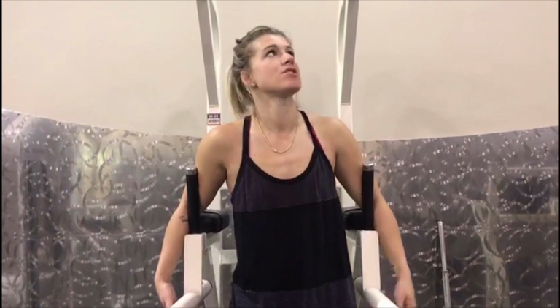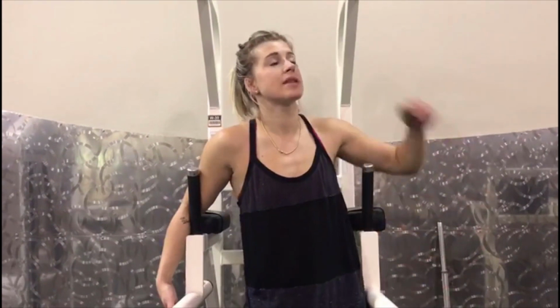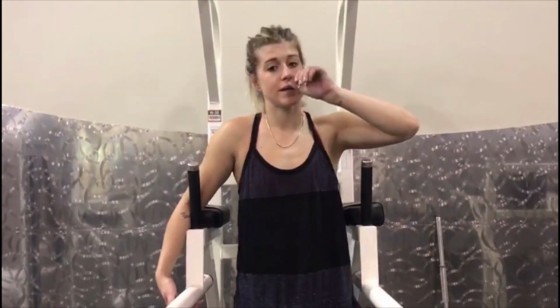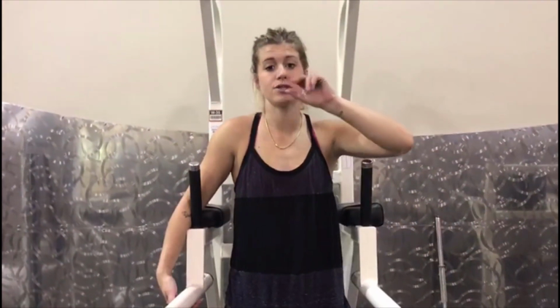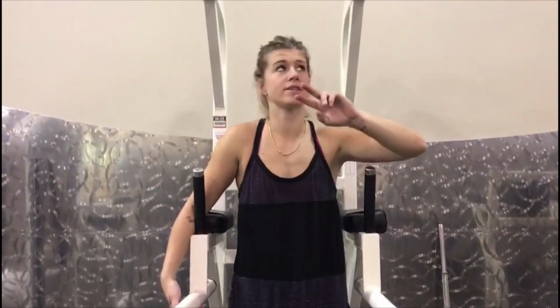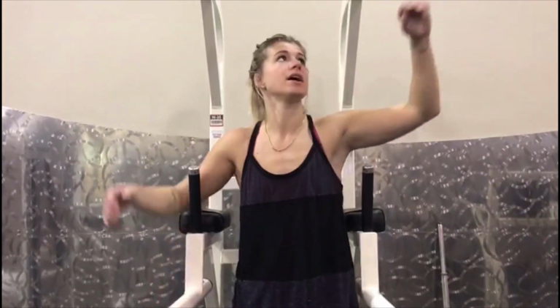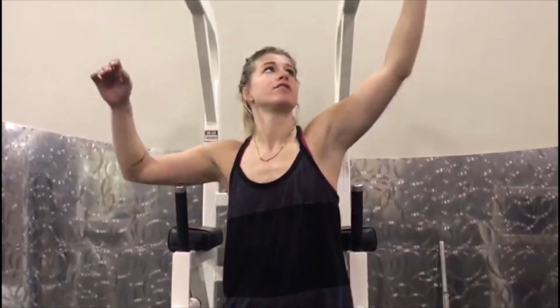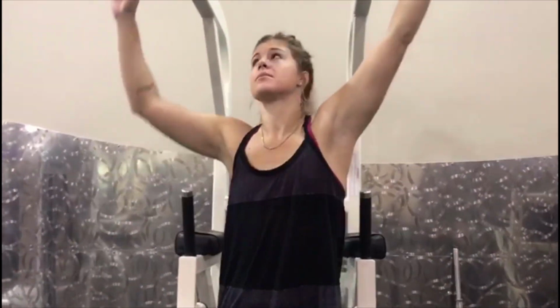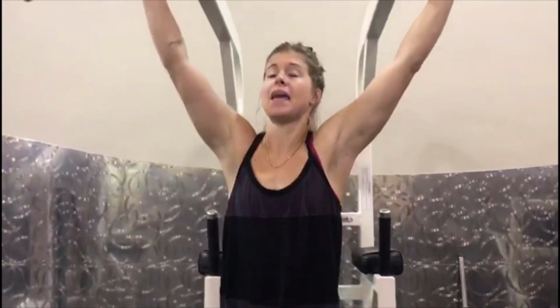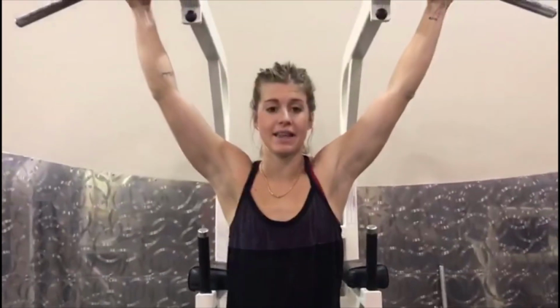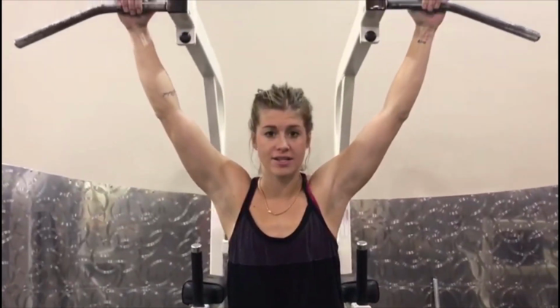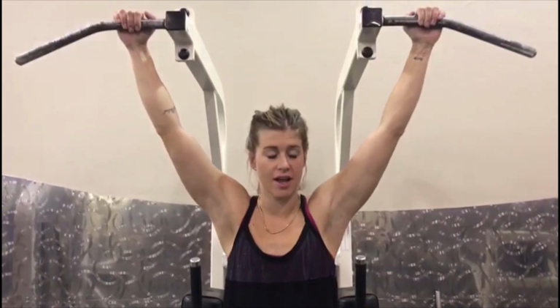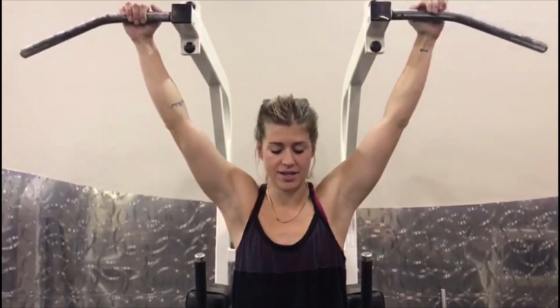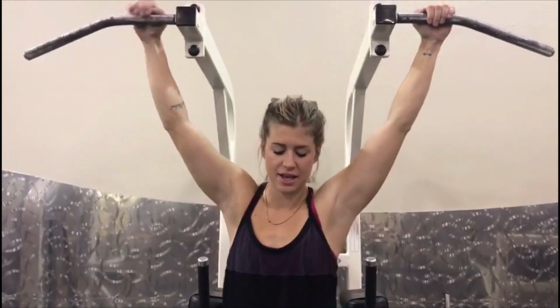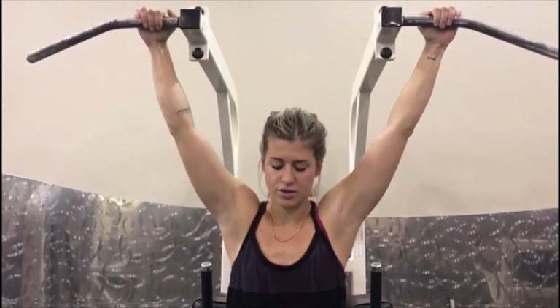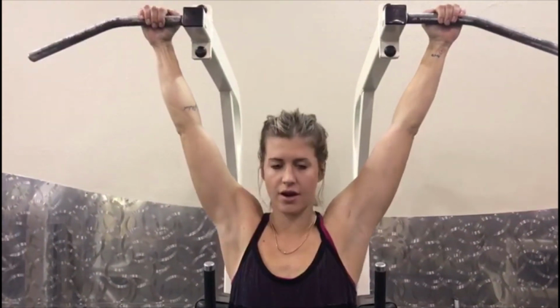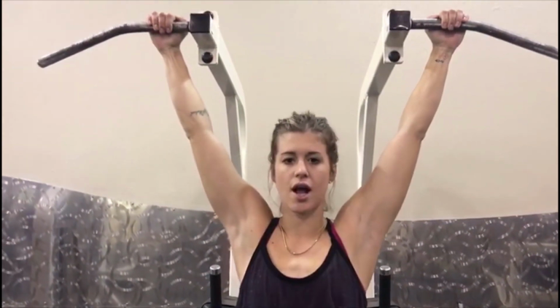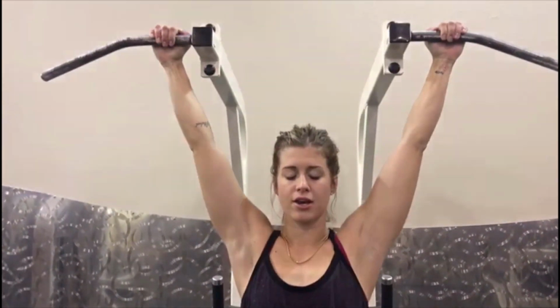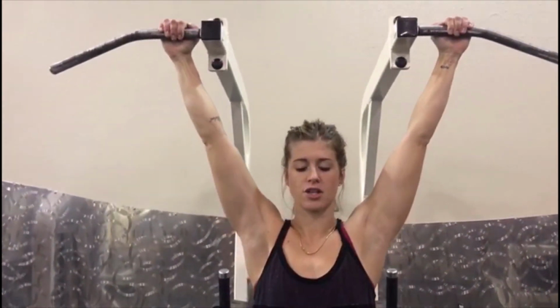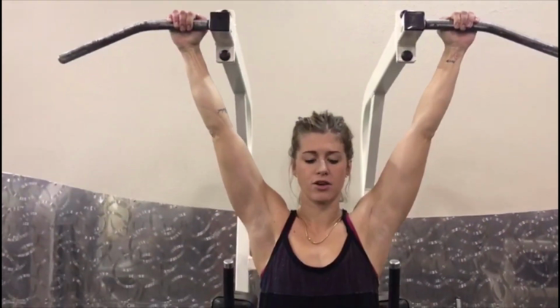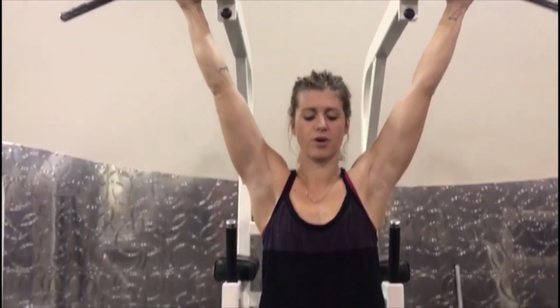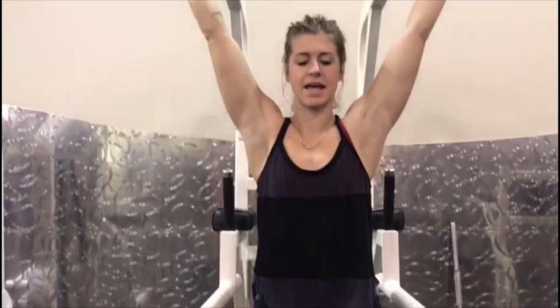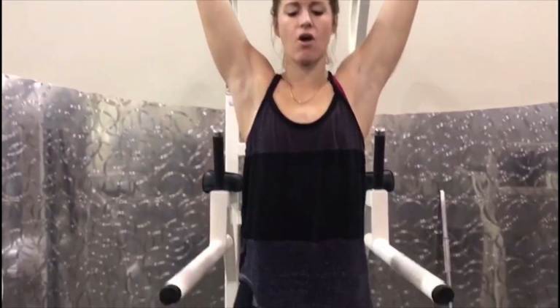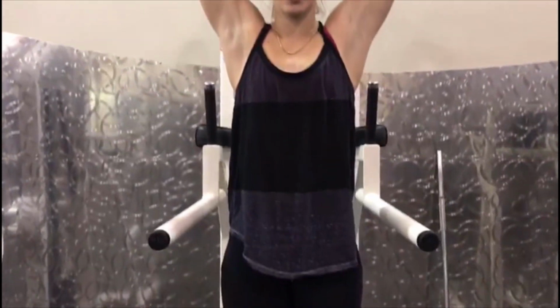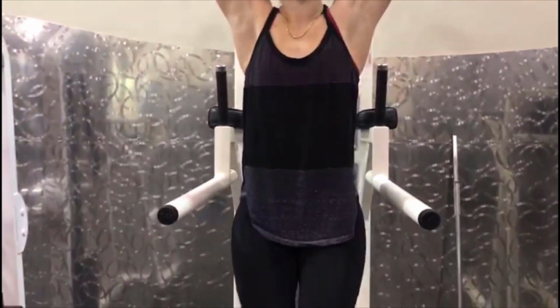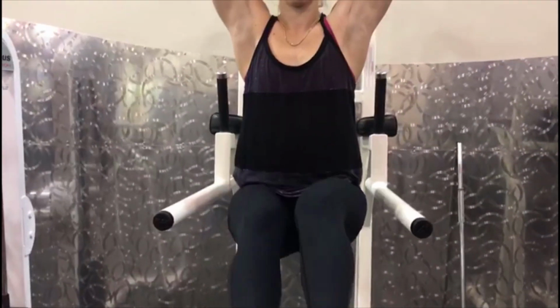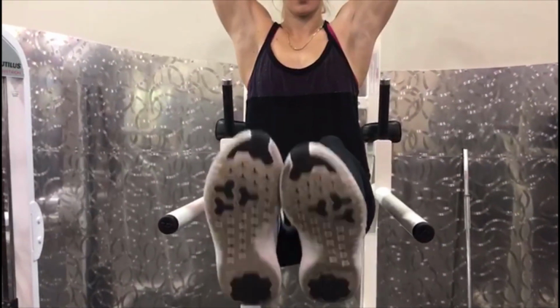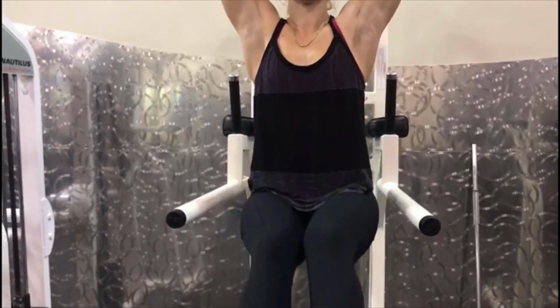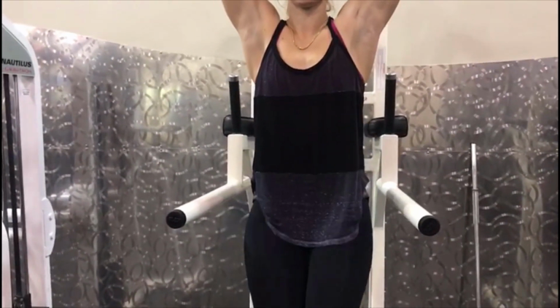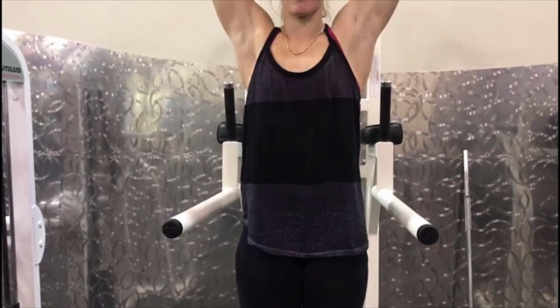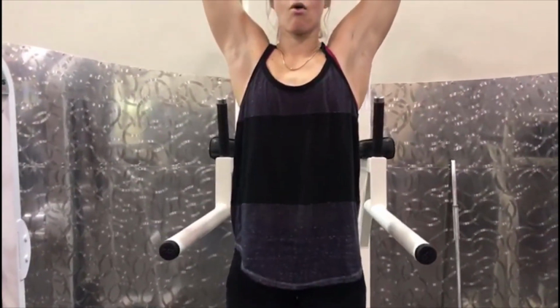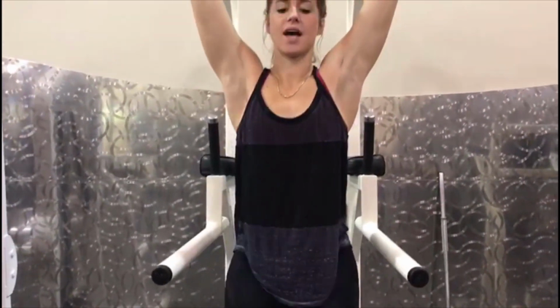The first exercise I have for you today has two different ways to do it. The first one is the hanging leg raise. You're going to have your hands hanging, those feet are going to drop, and you're going to slowly and controlled bring those legs all the way up and down, keeping that core tight.